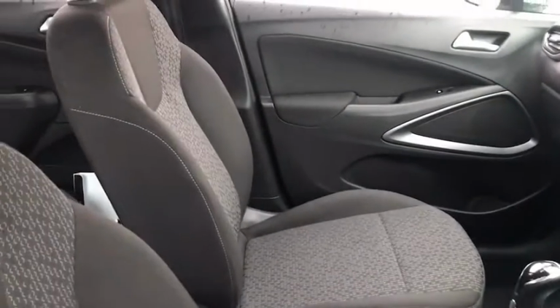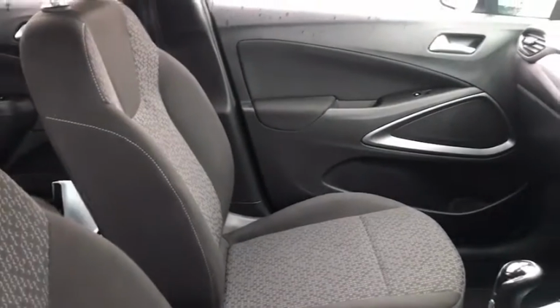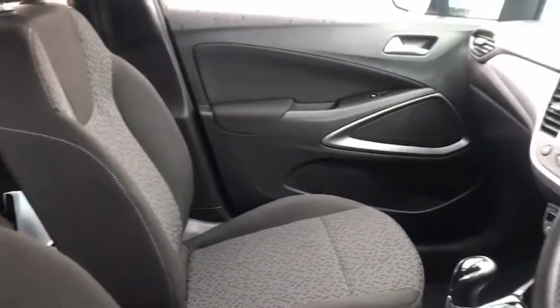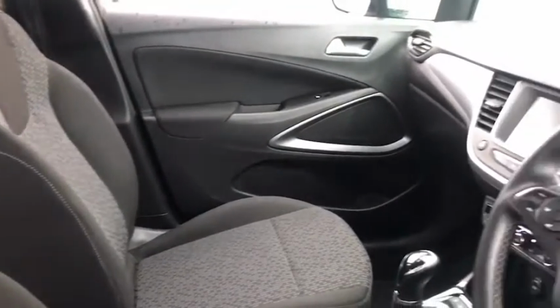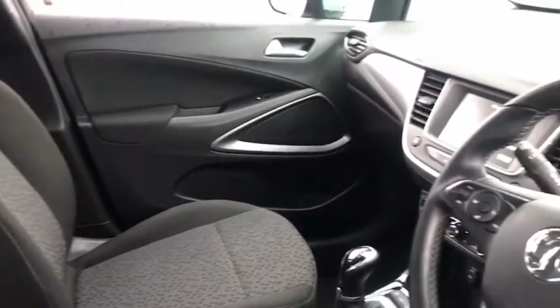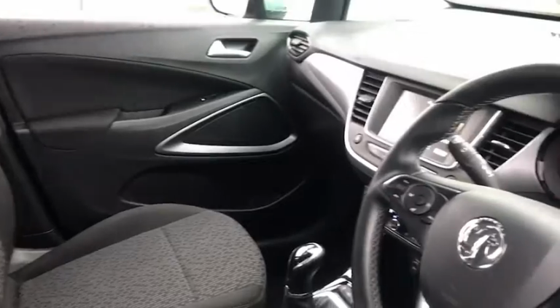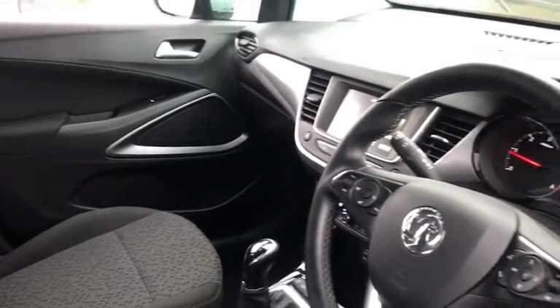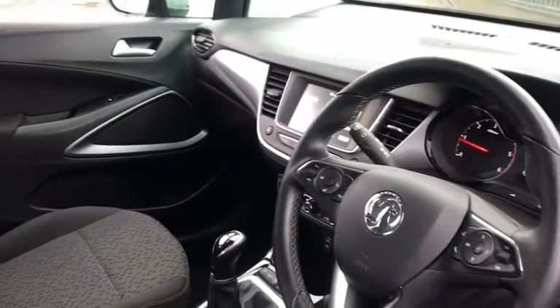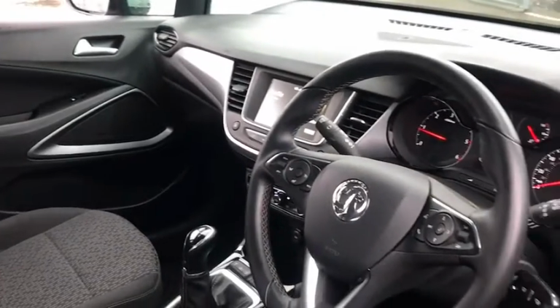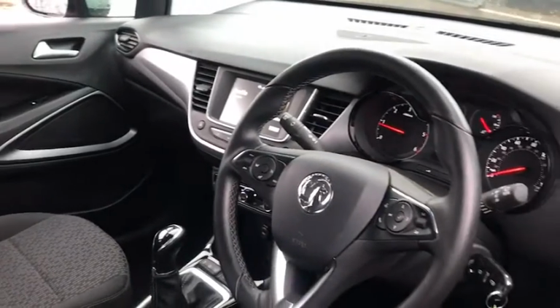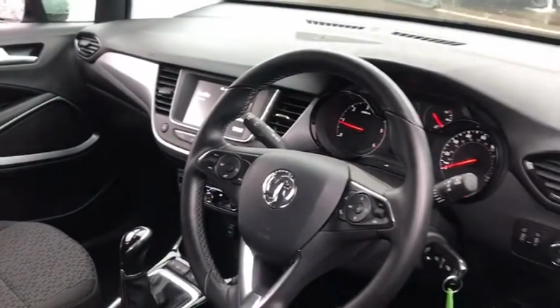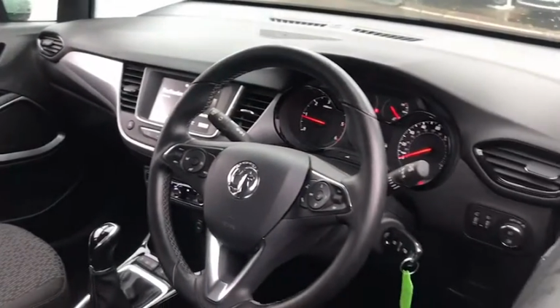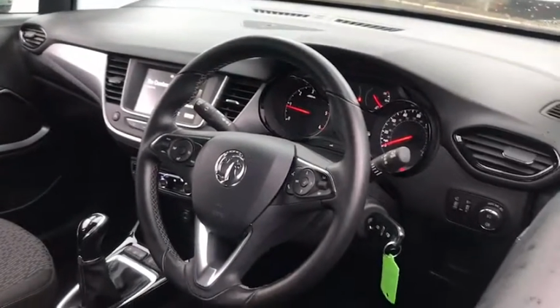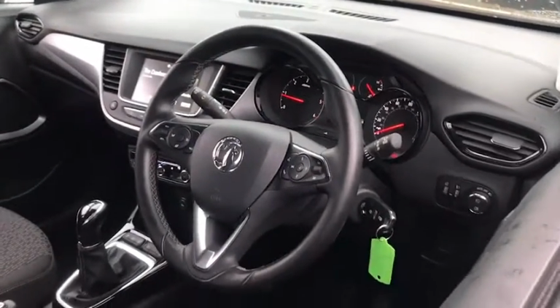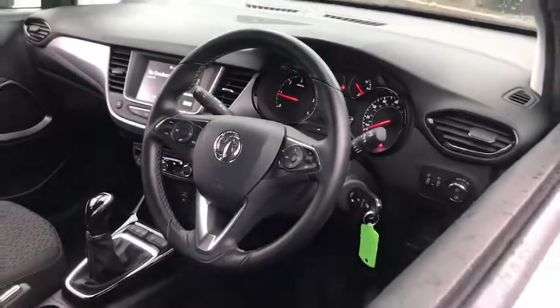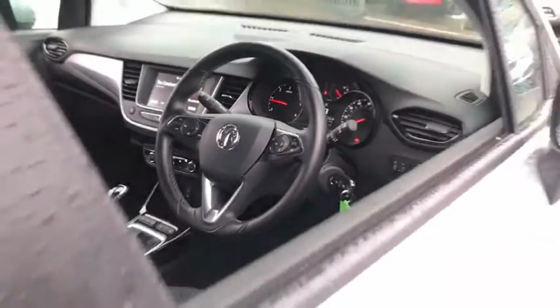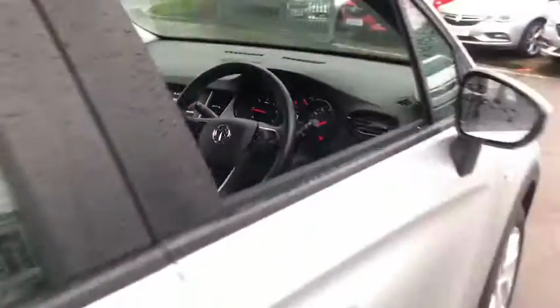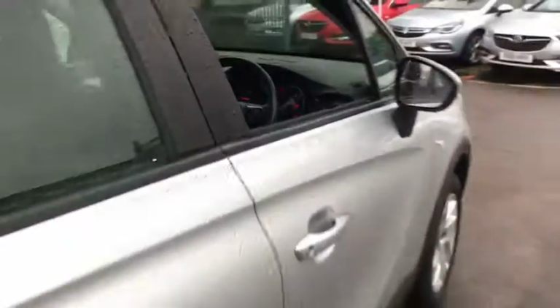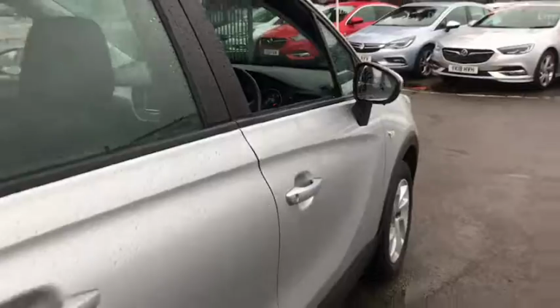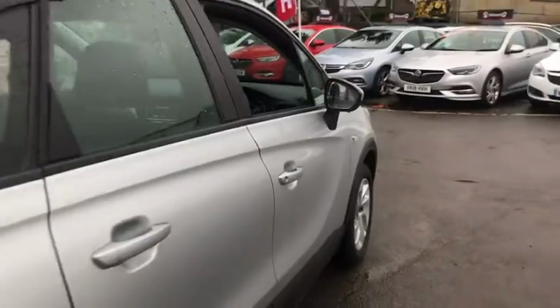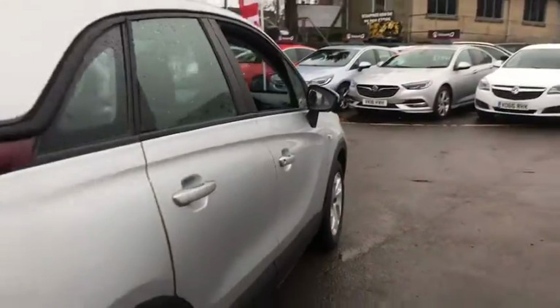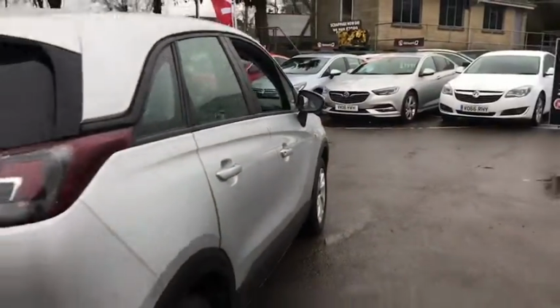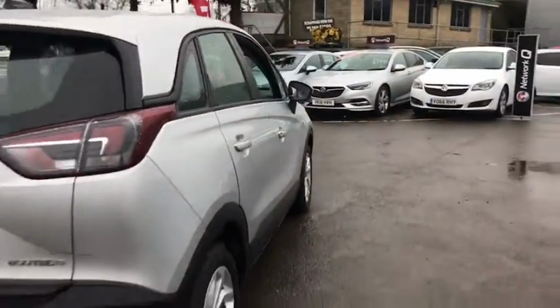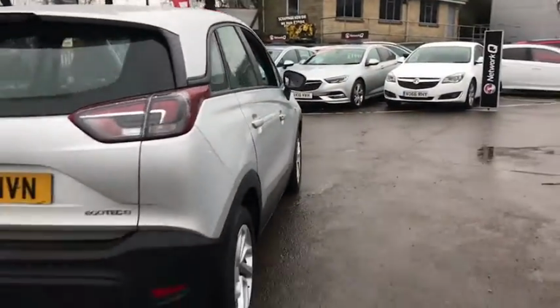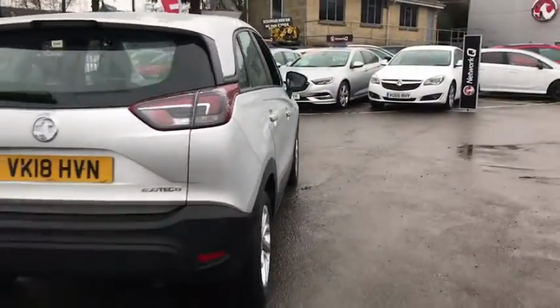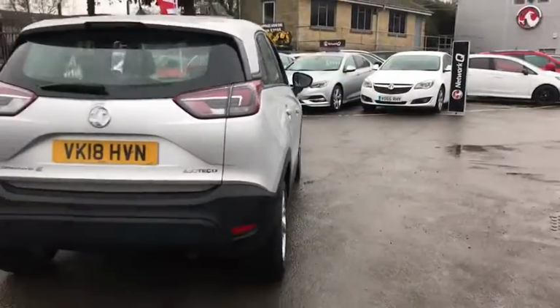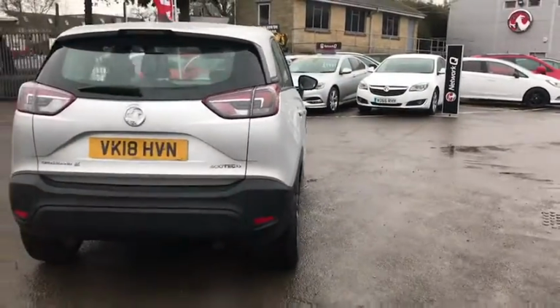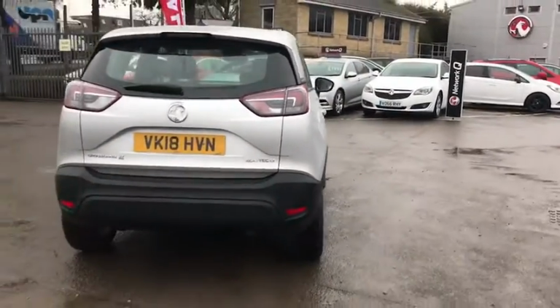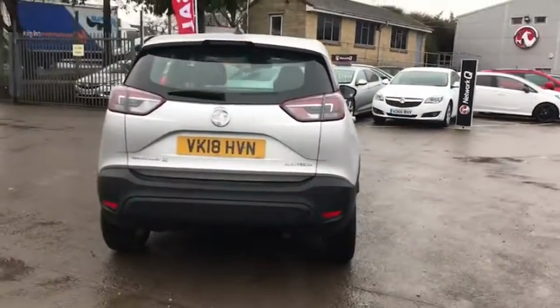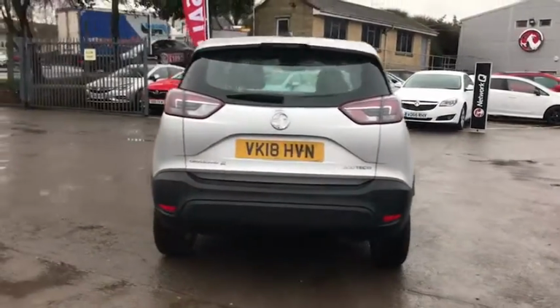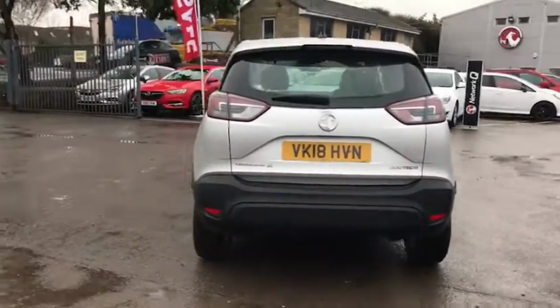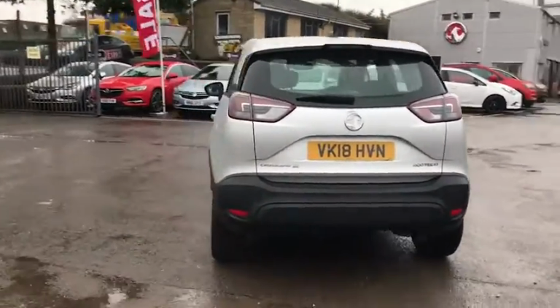As you move inside, we have Apple CarPlay, Climate Control, Bluetooth, Lane Assist, and a heated front window. This car has a 1.6 litre diesel engine which will do up to 78 miles per gallon.